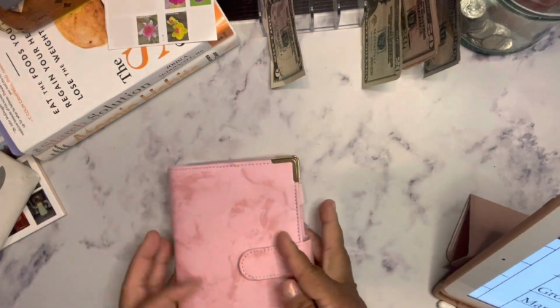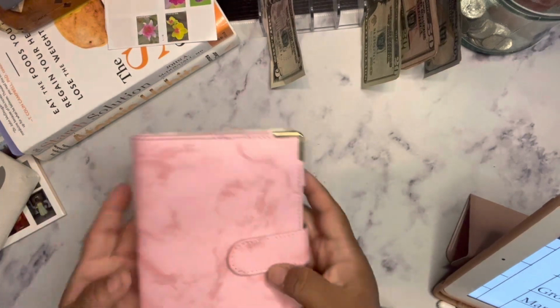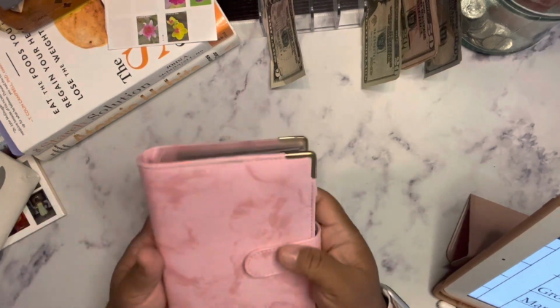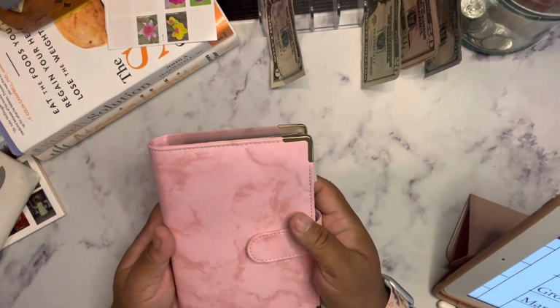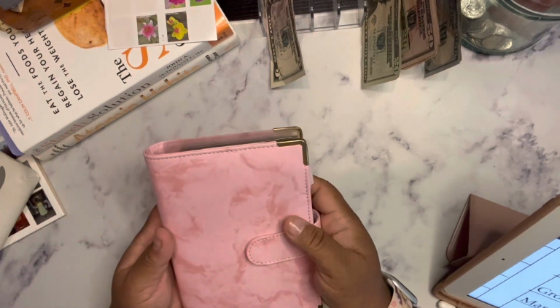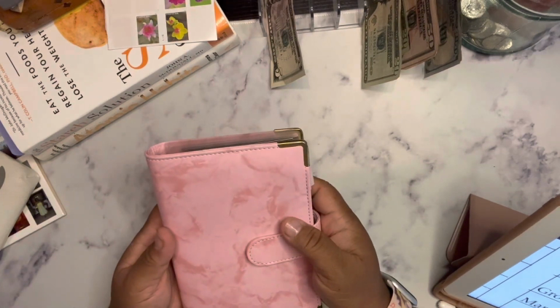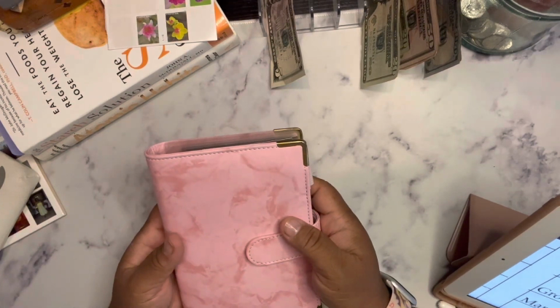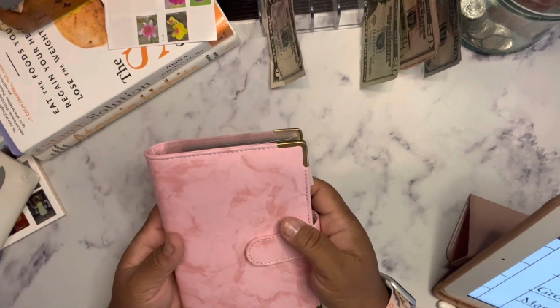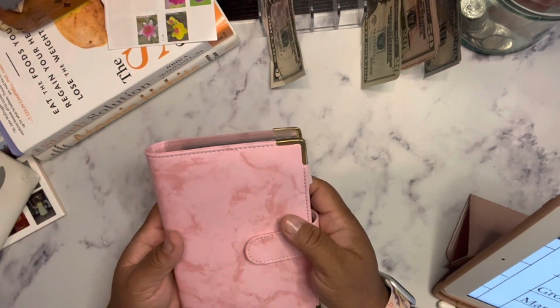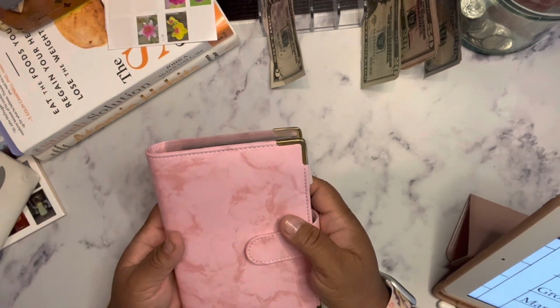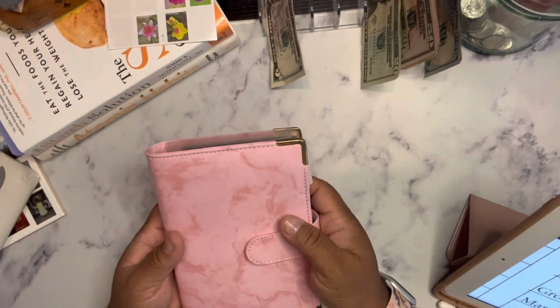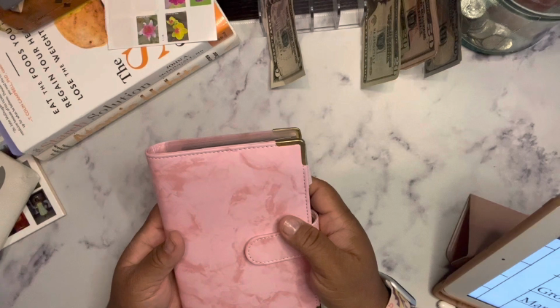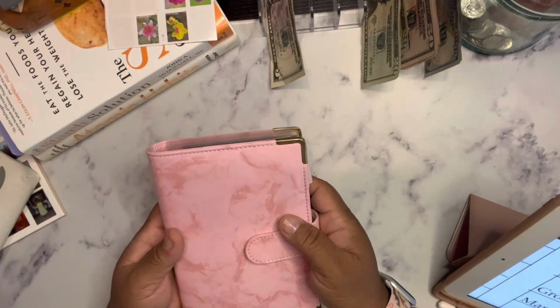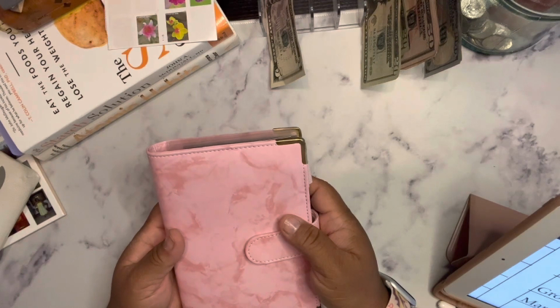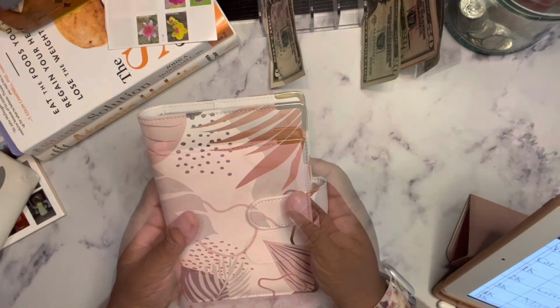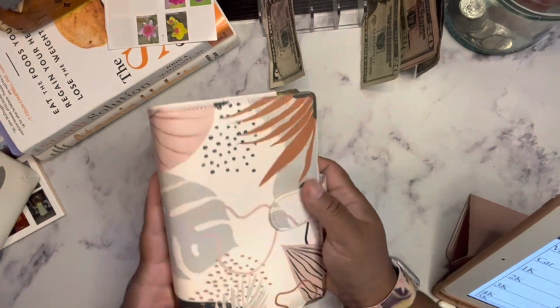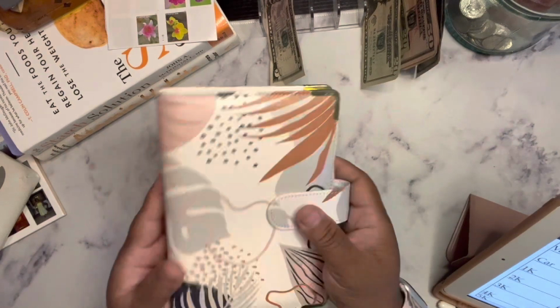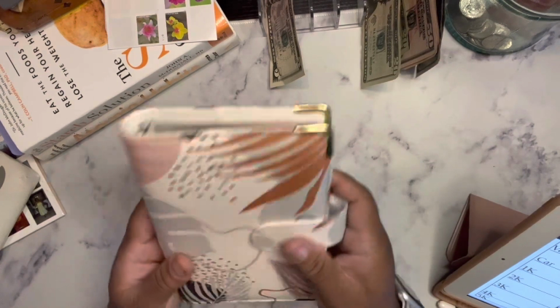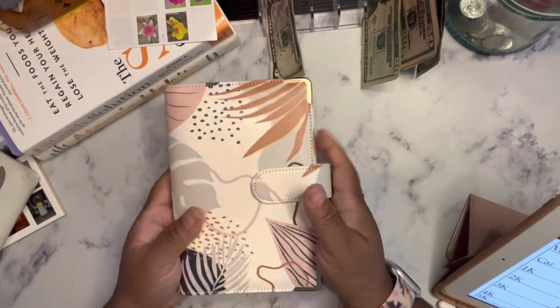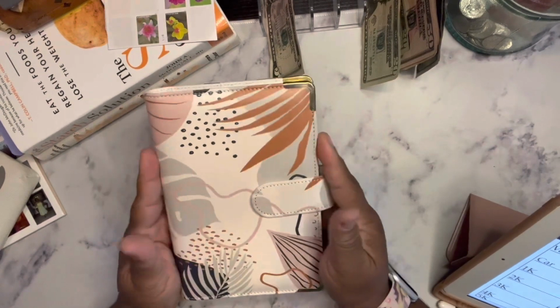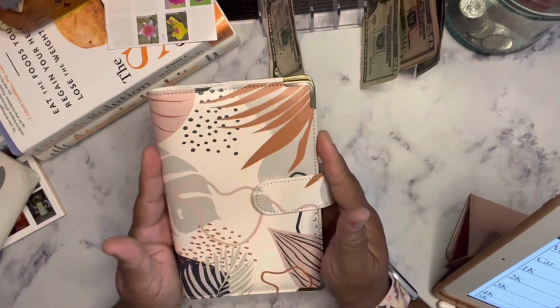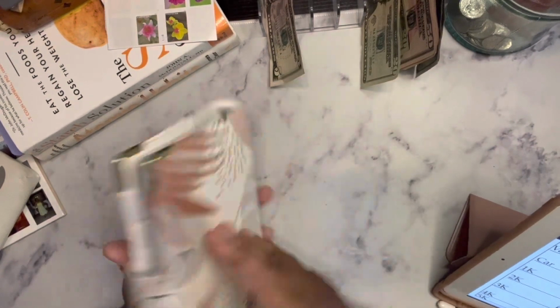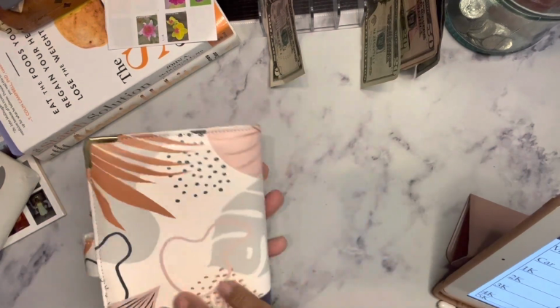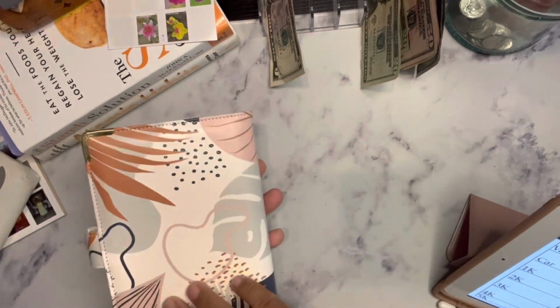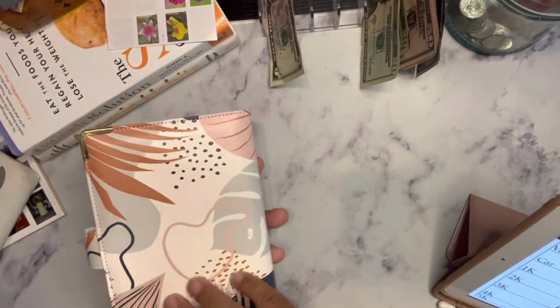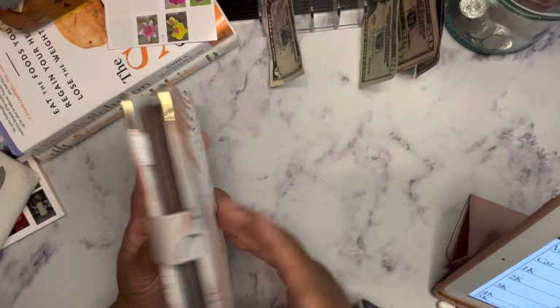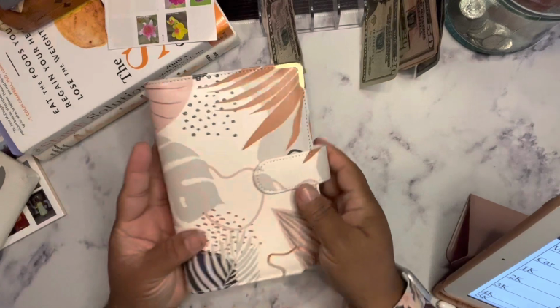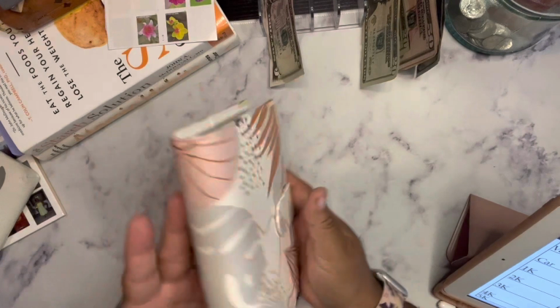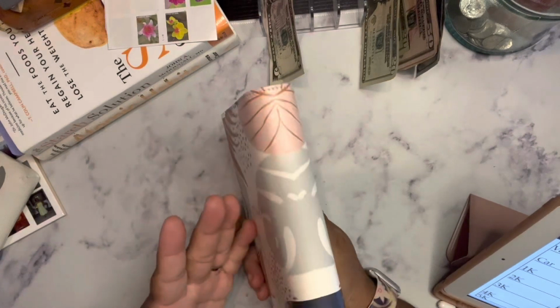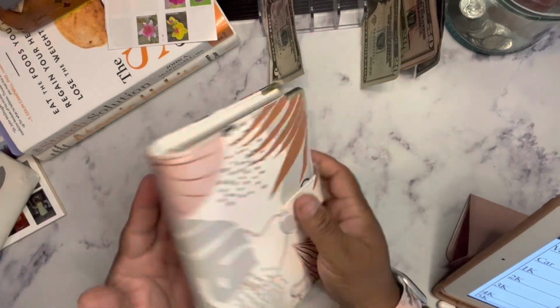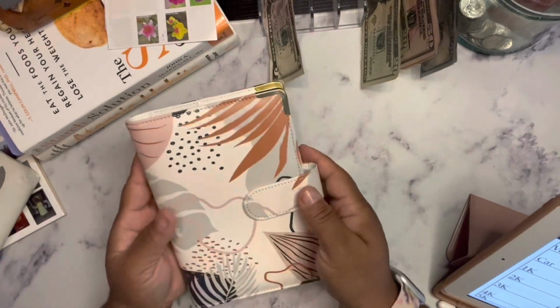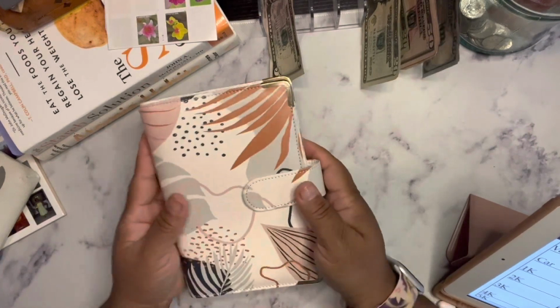That's it for our pink binder. Next up, our new binder. Say yay to the new binder — isn't it cute? I love it.